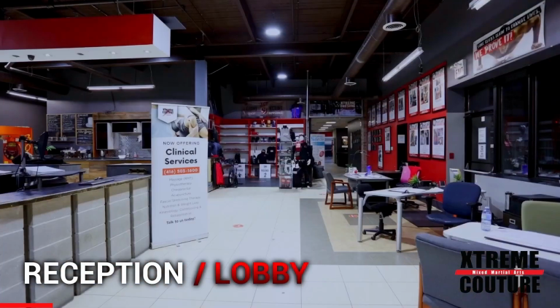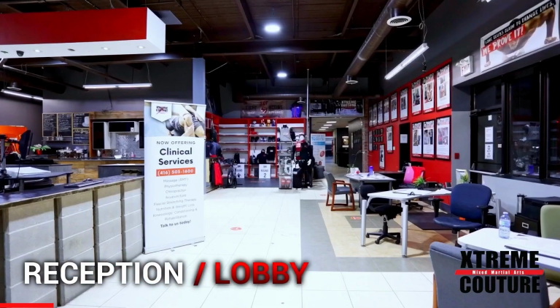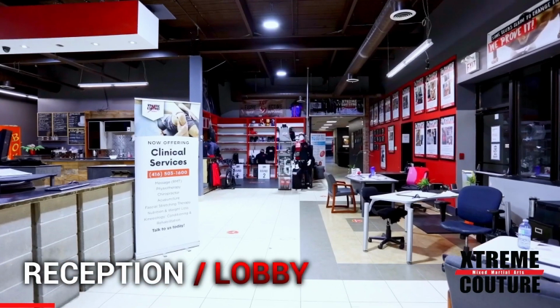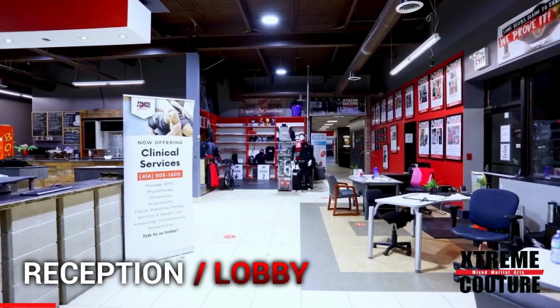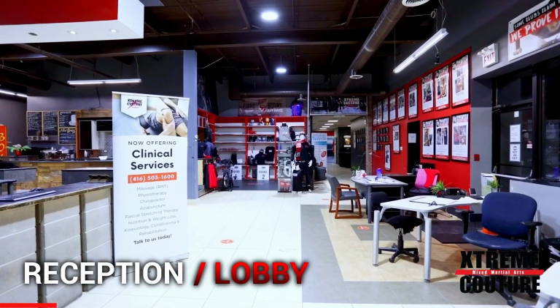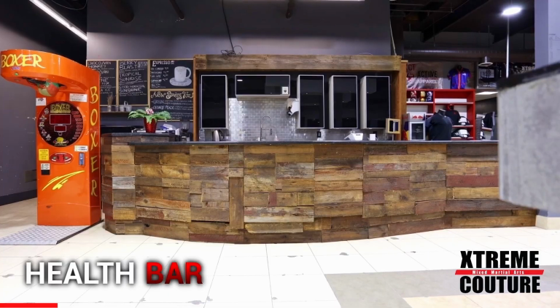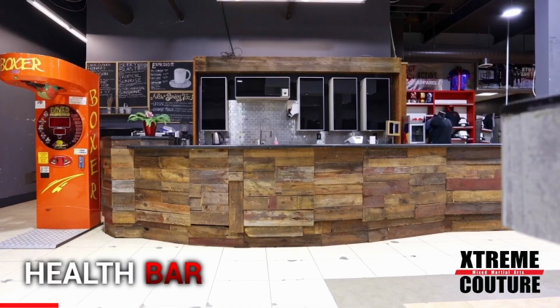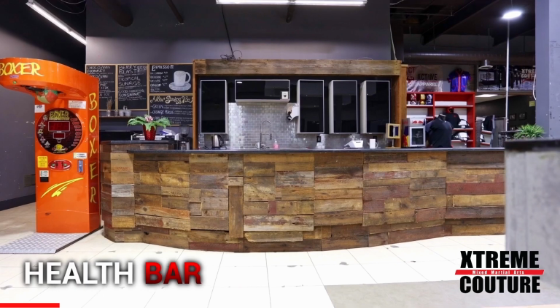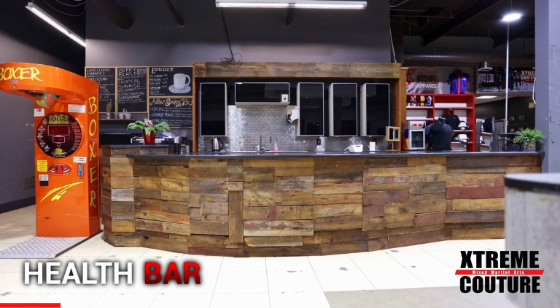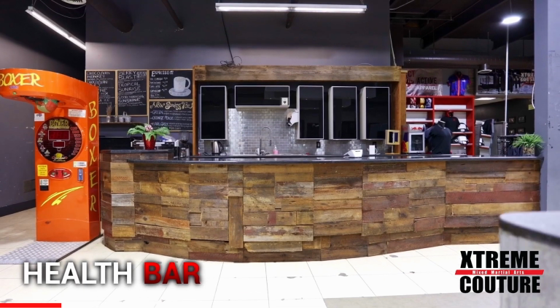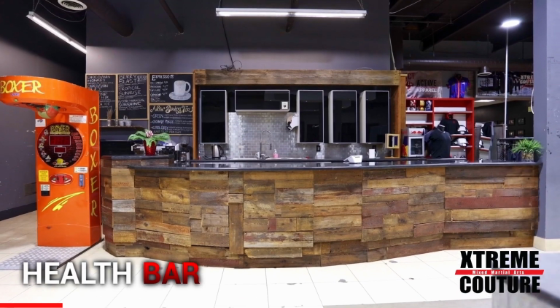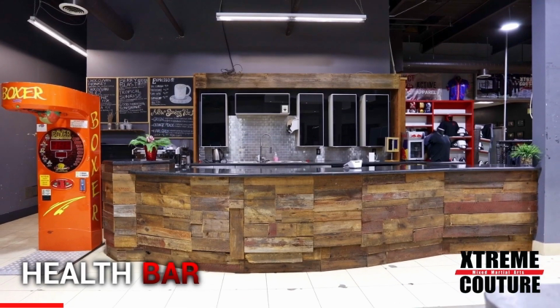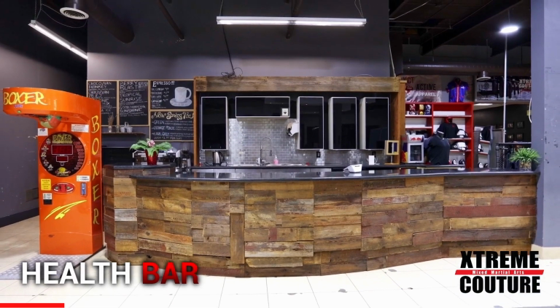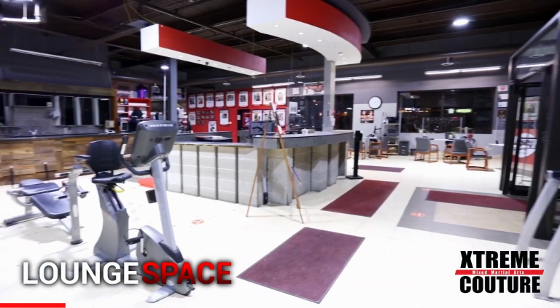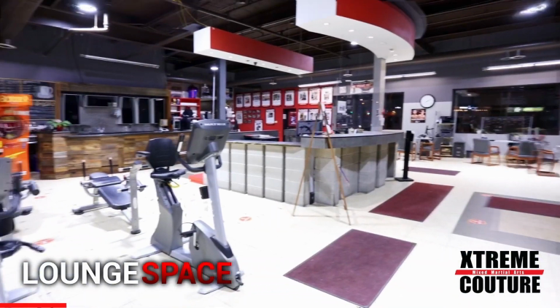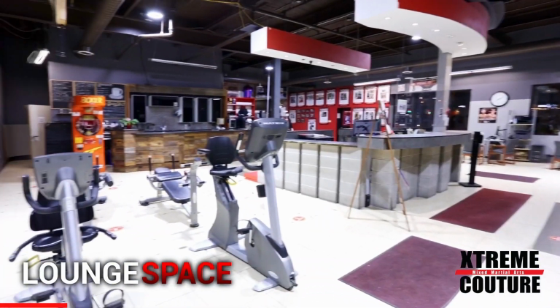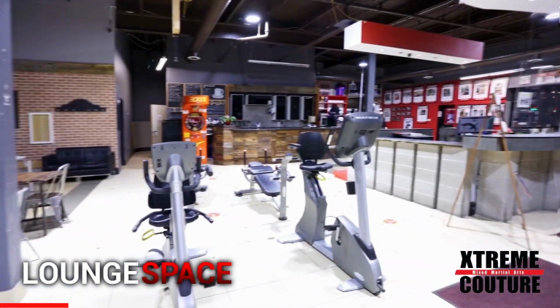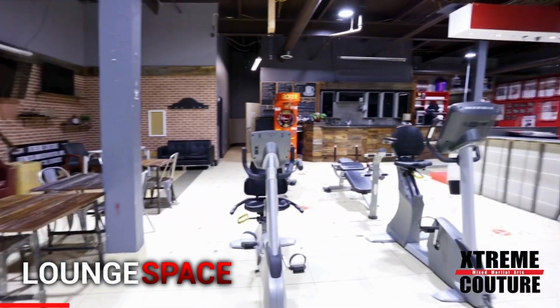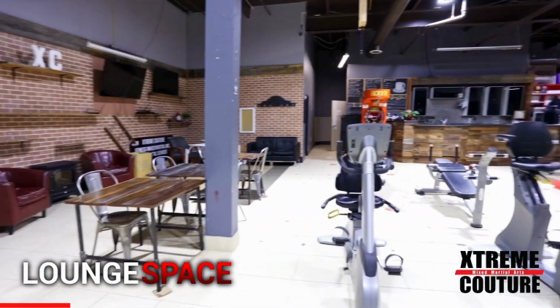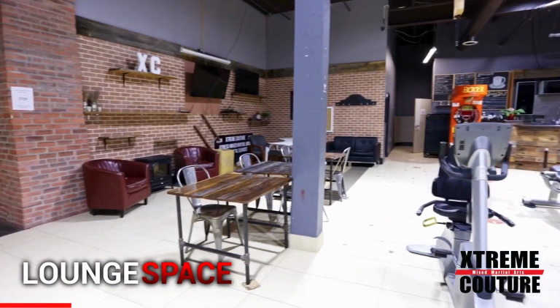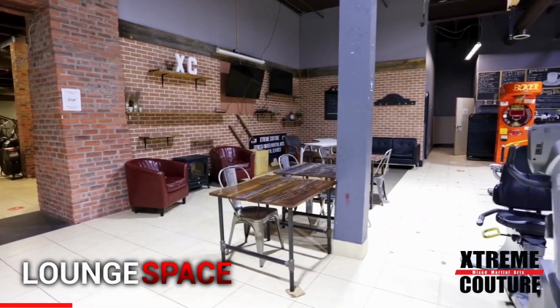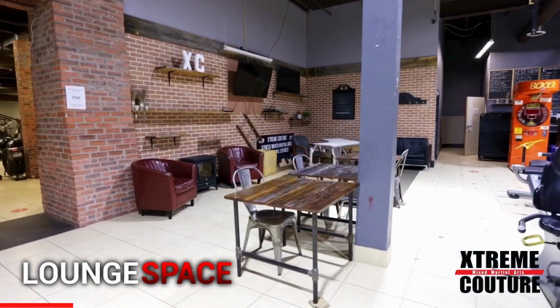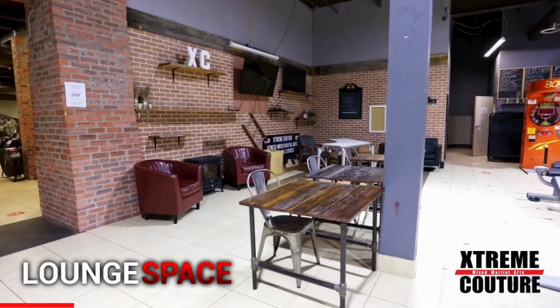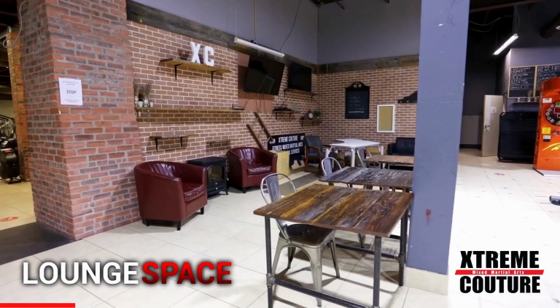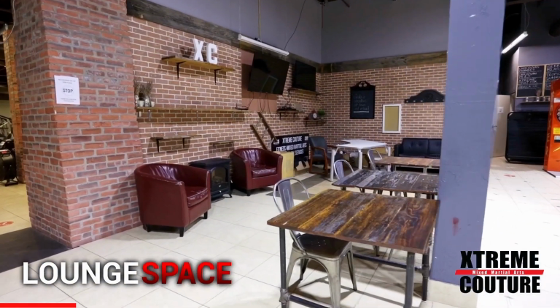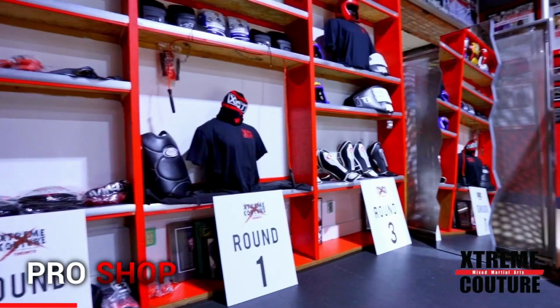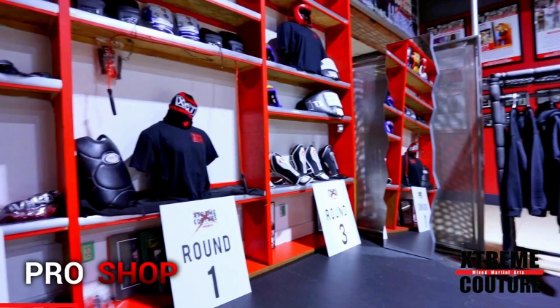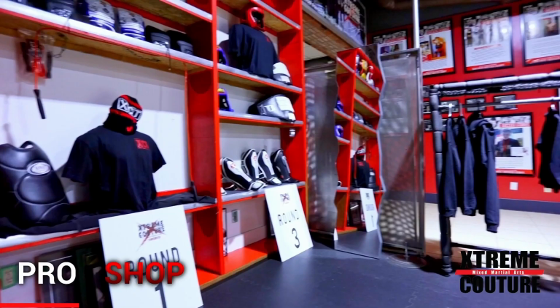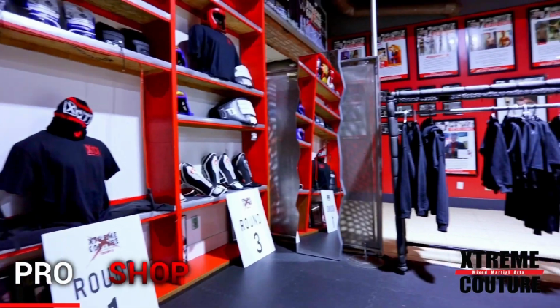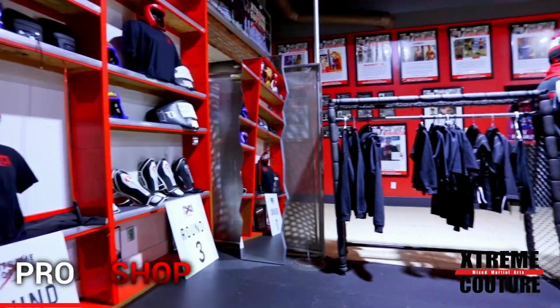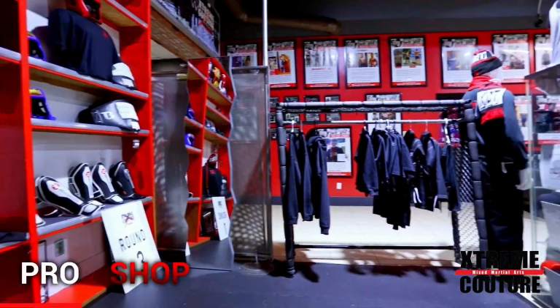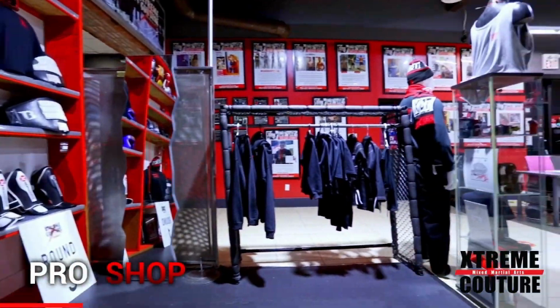When you first enter the club, the first thing you'll notice — beyond our staff's friendly smiles of course — is the expansive lobby, reception area, and the complete lounge seating space and a pro shop.